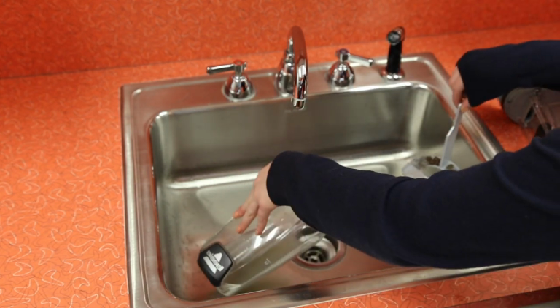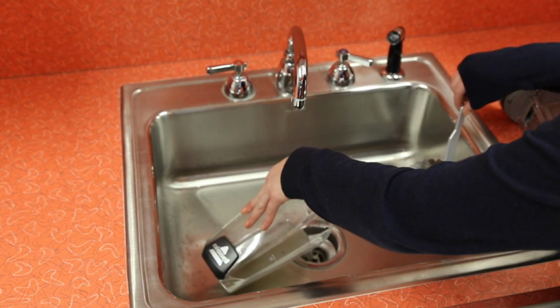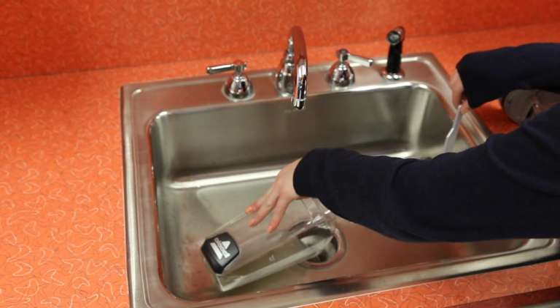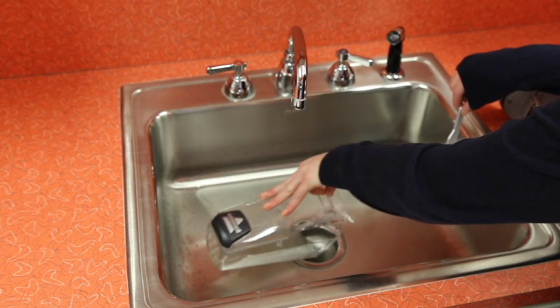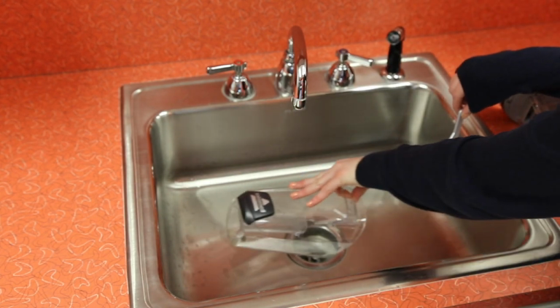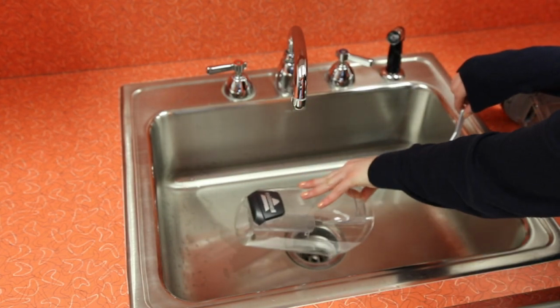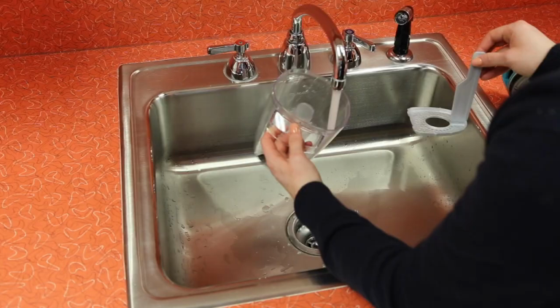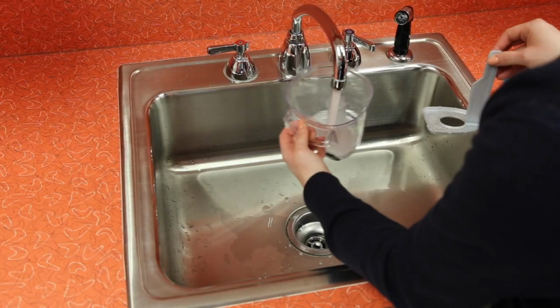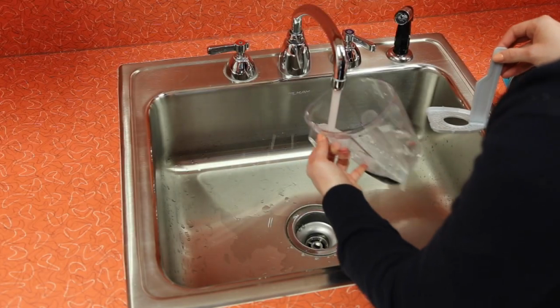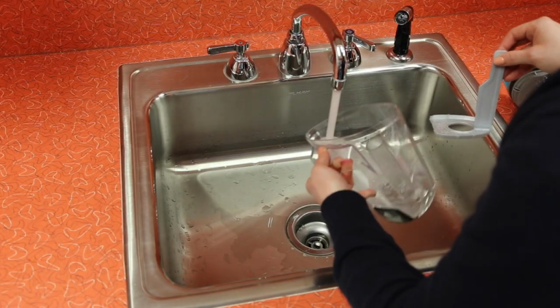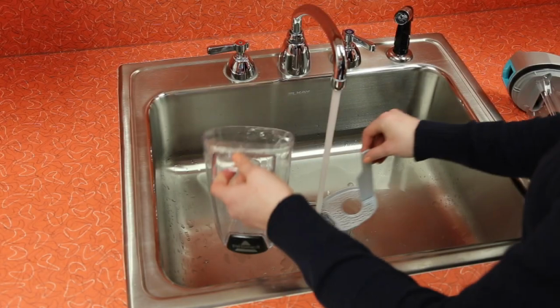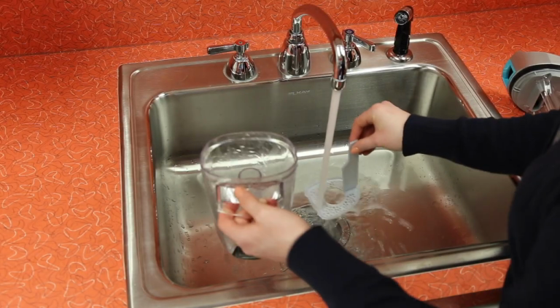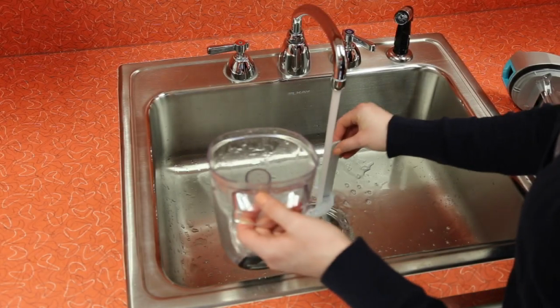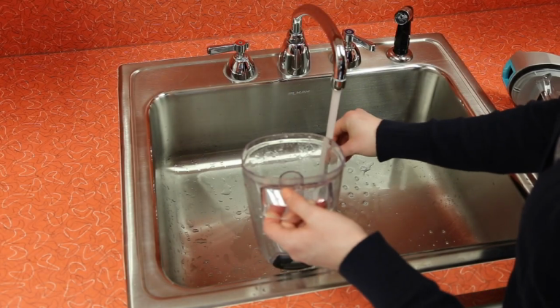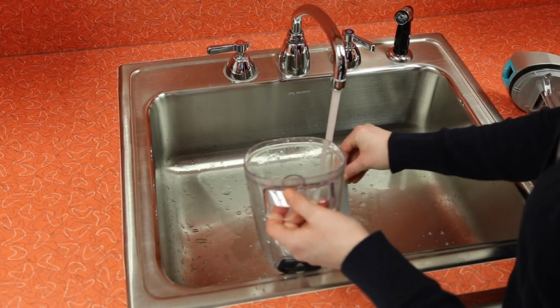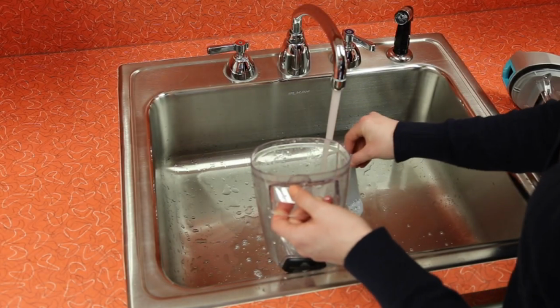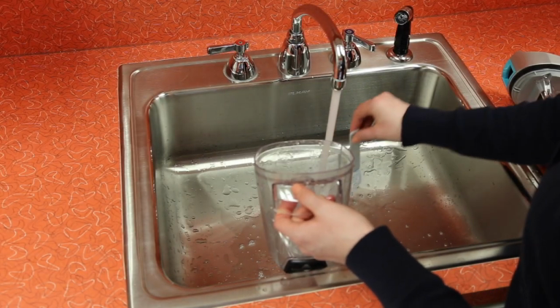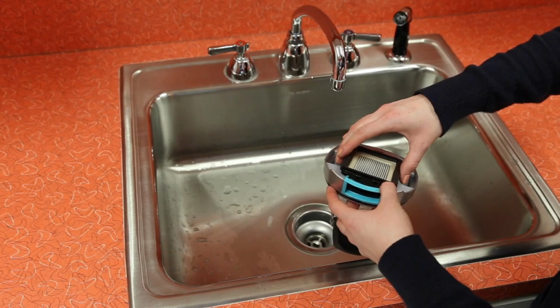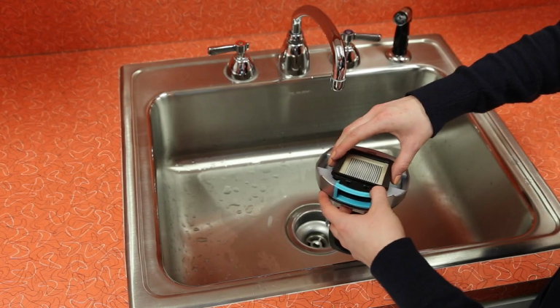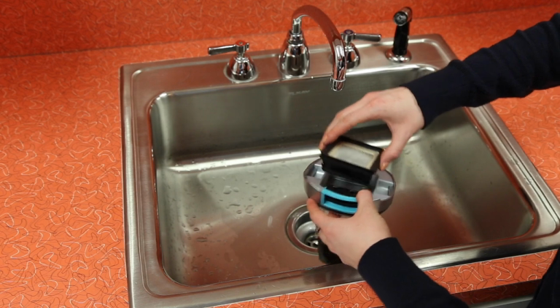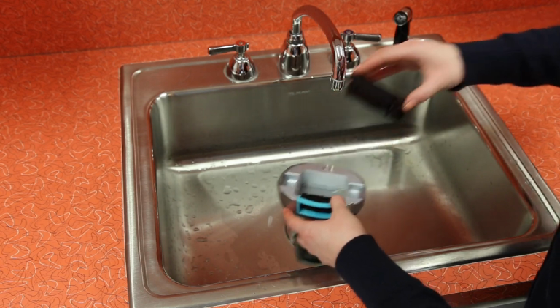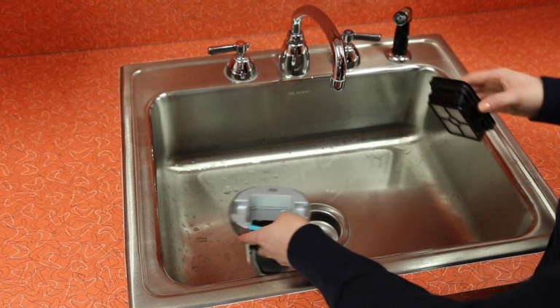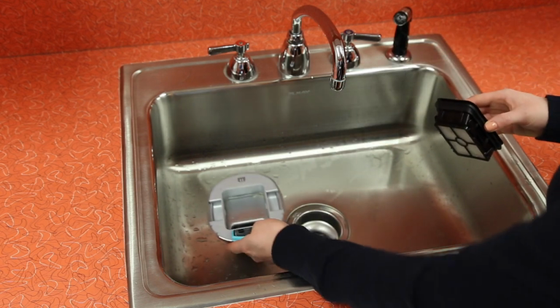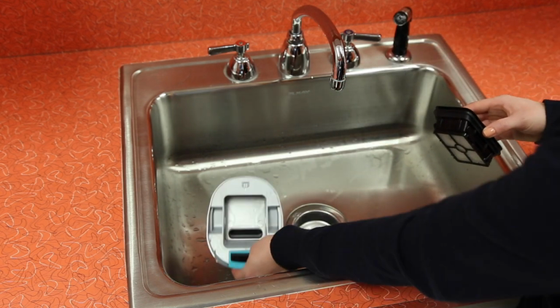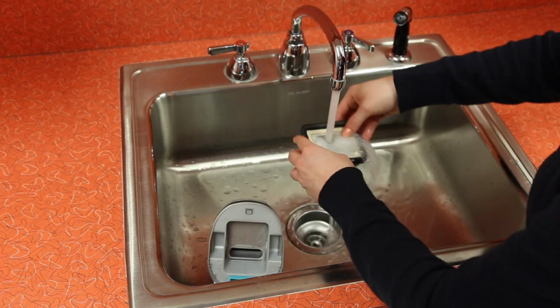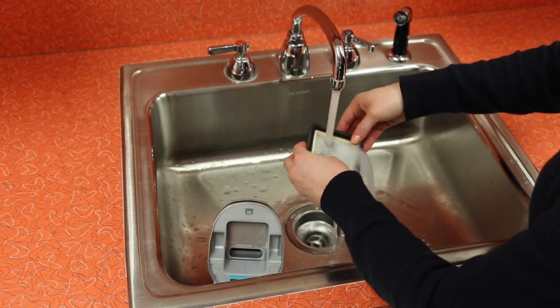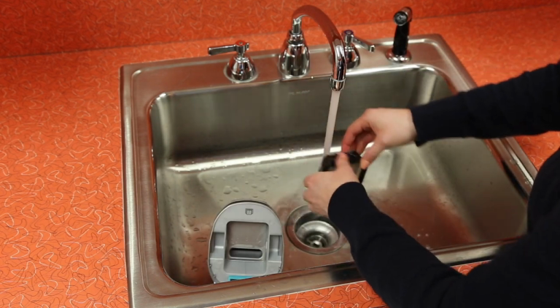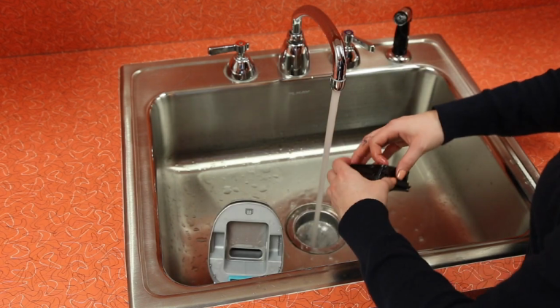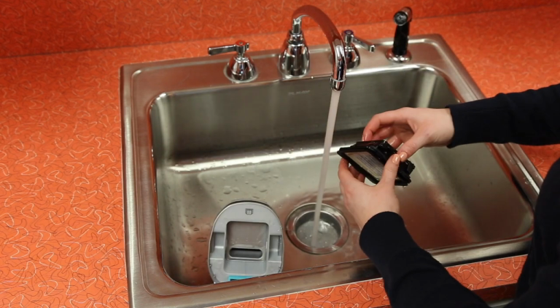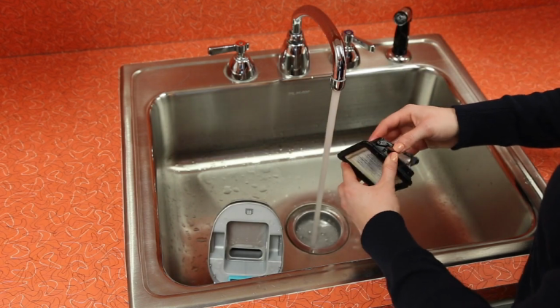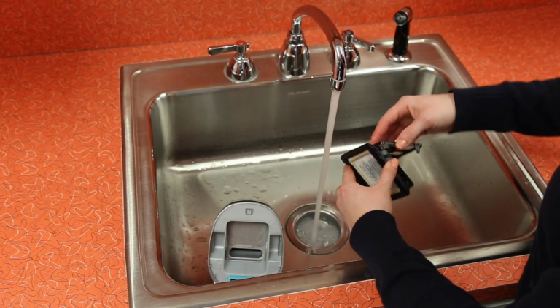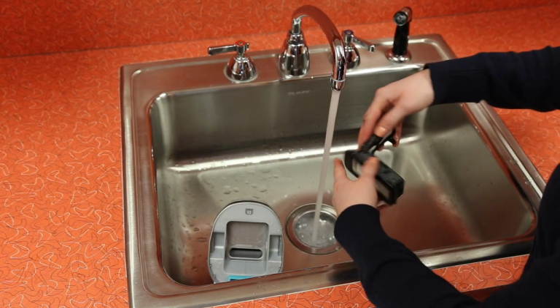Empty the dirty water into a sink, then rinse your tank and the strainer. Remove the filter from the top of the tank by pulling up. Hand wash the filter and screen using warm water.